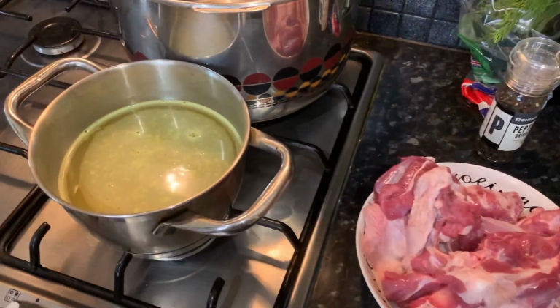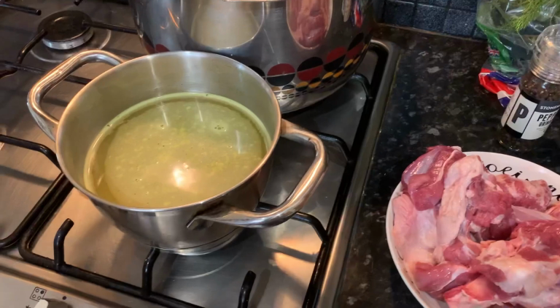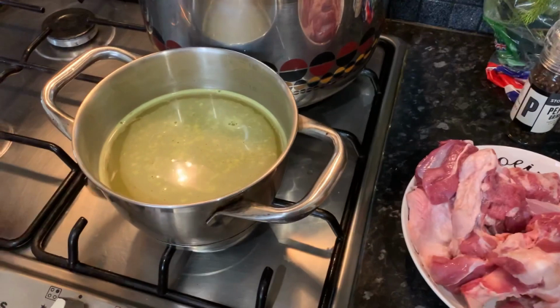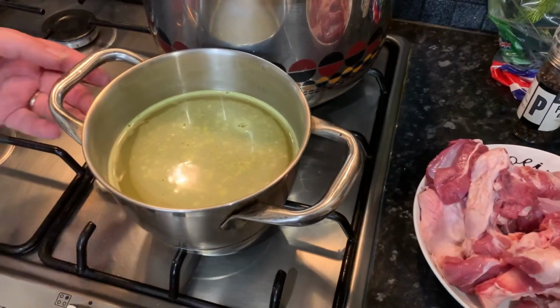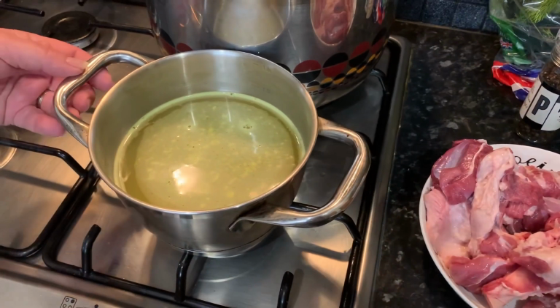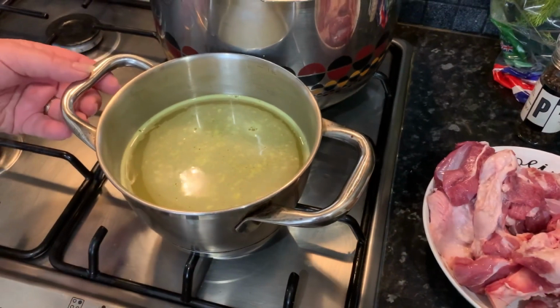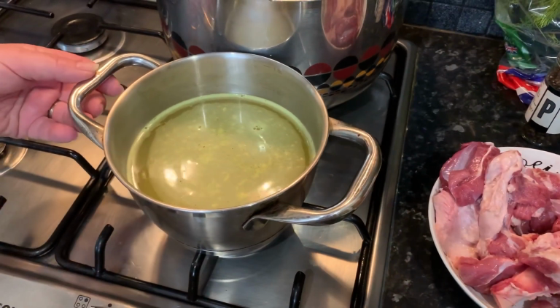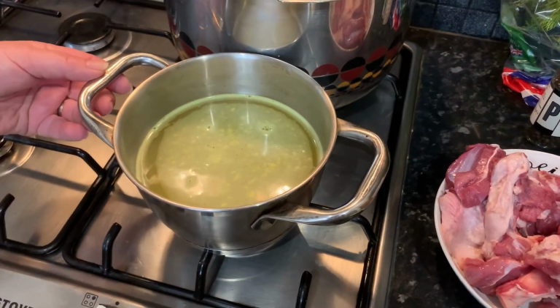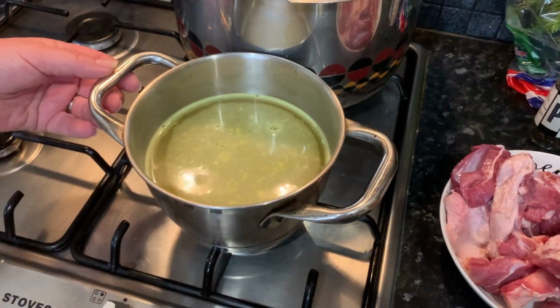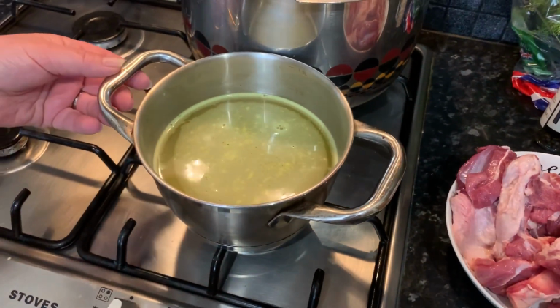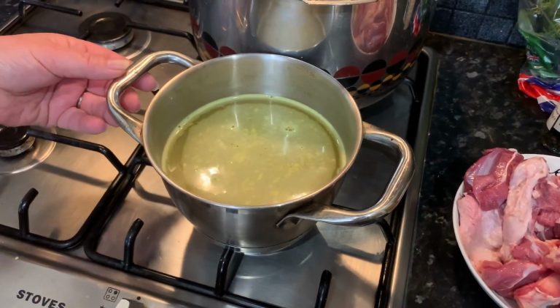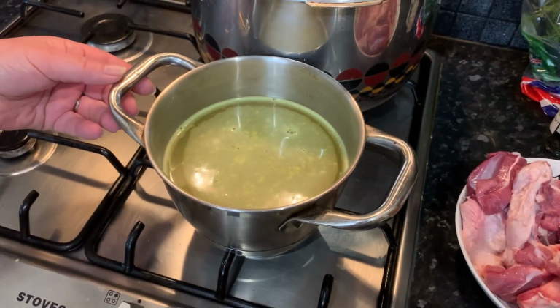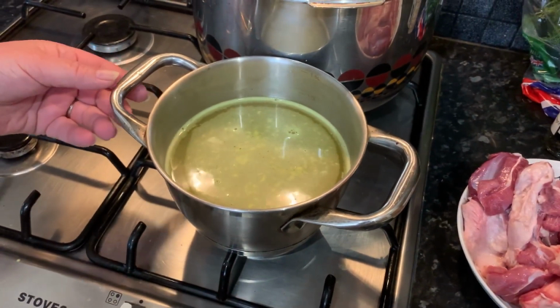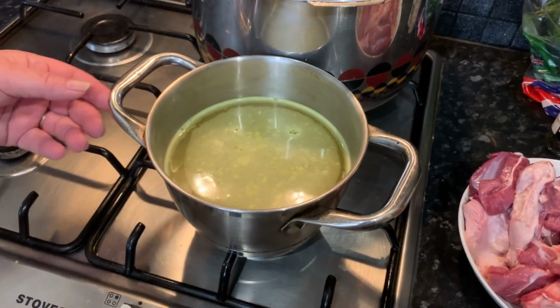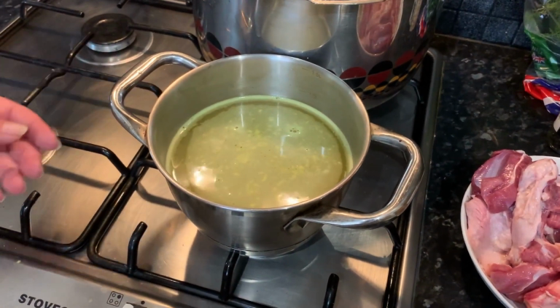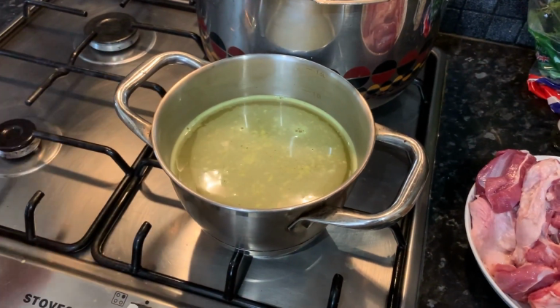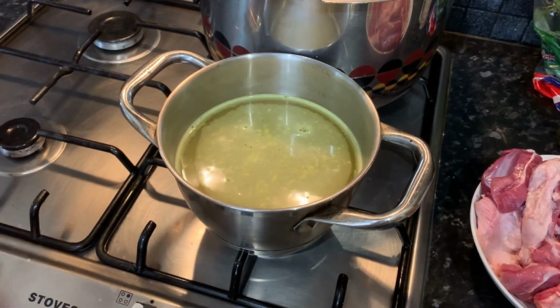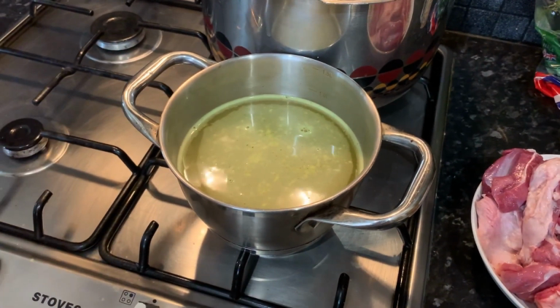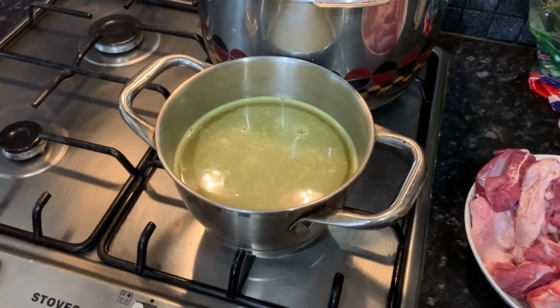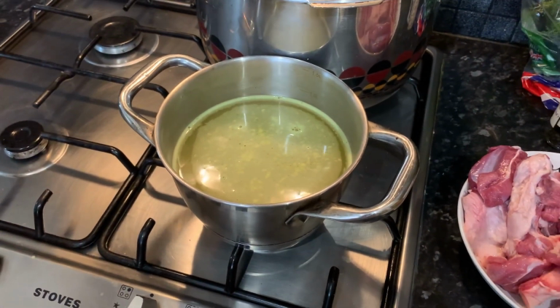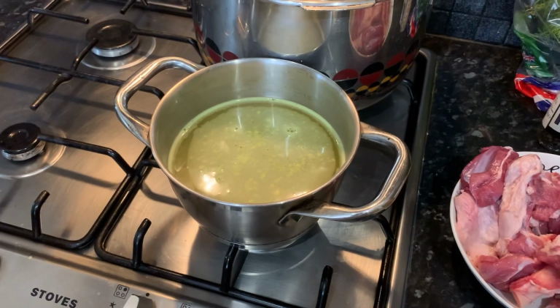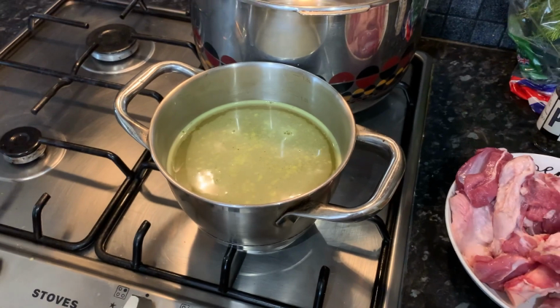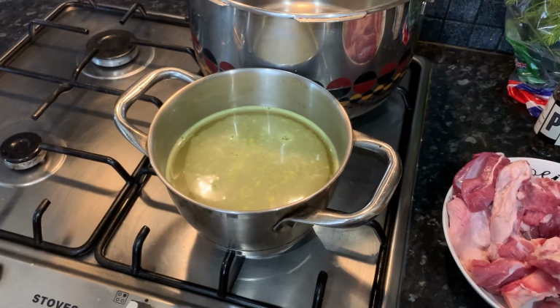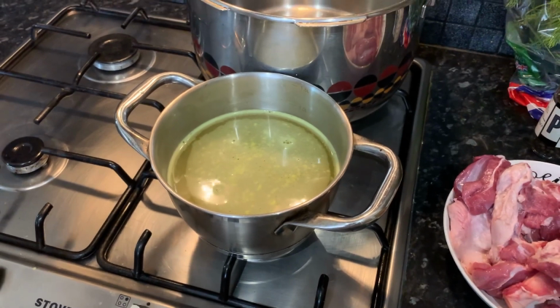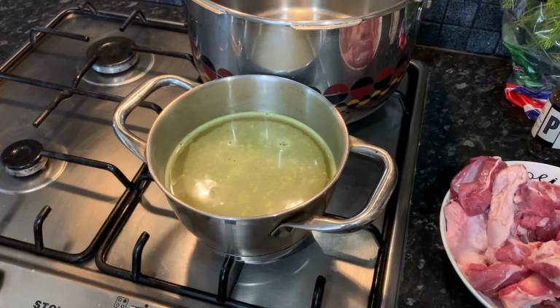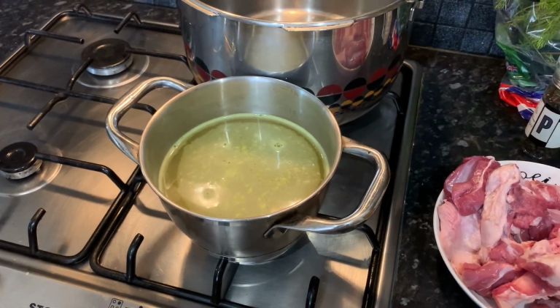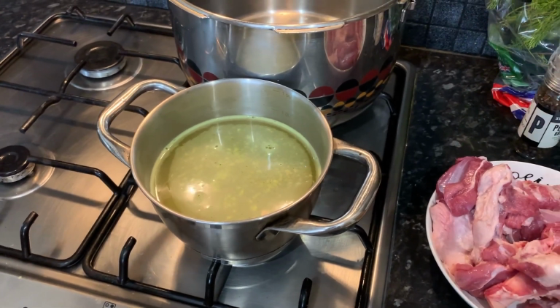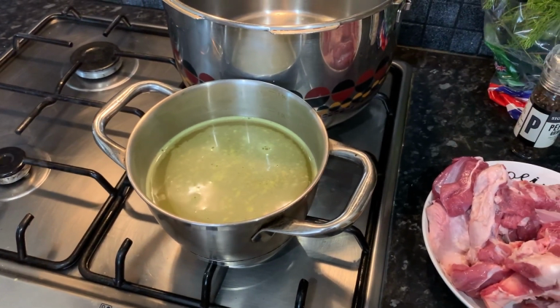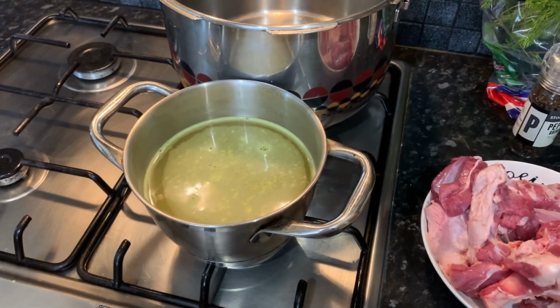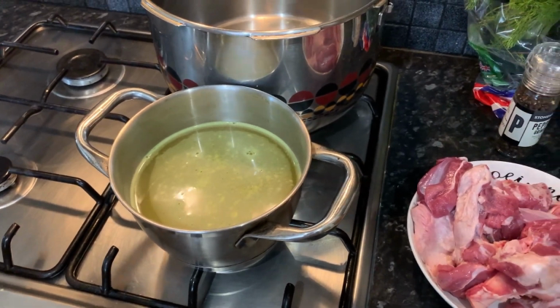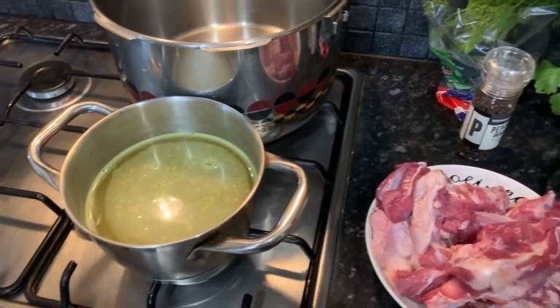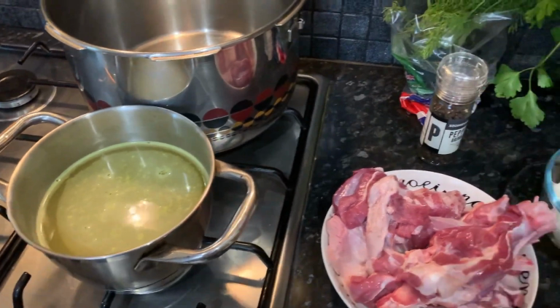We've got lettuce and spring onions. We also have some vegetable stock that we just diluted in water — this is from the stock cubes, the vegetable flavored one.